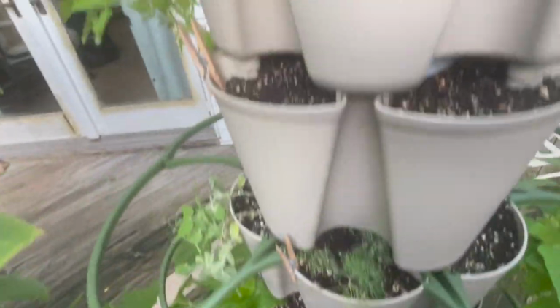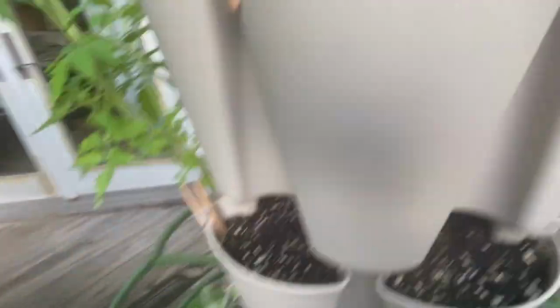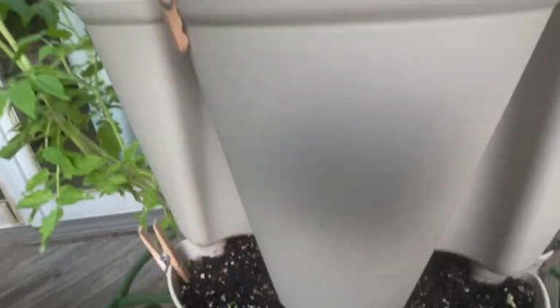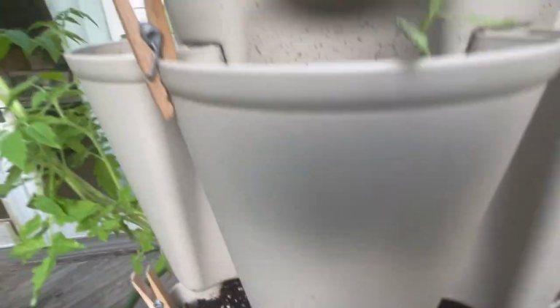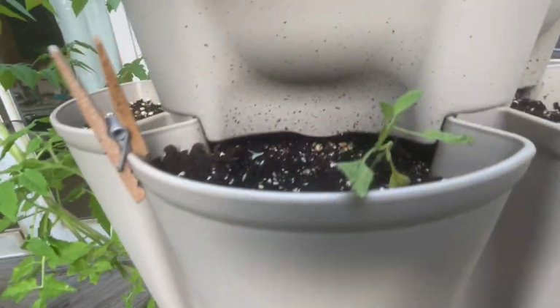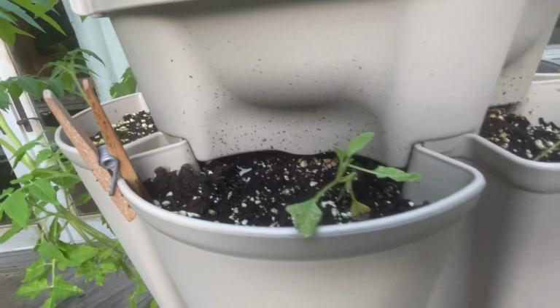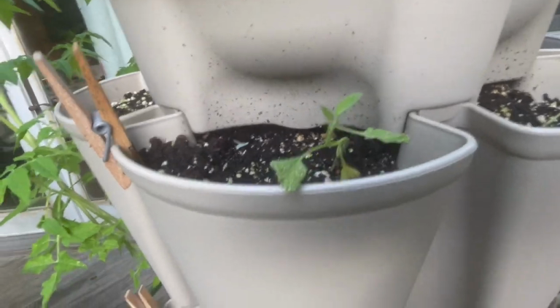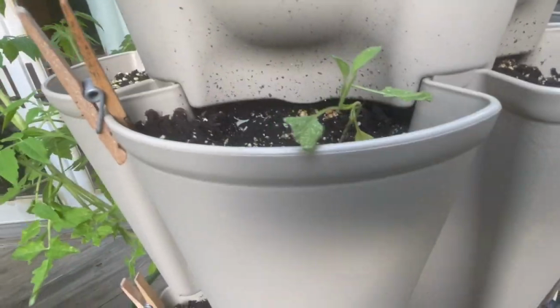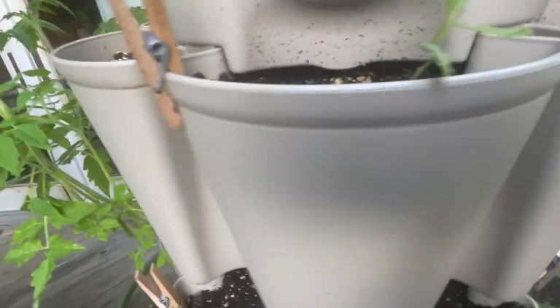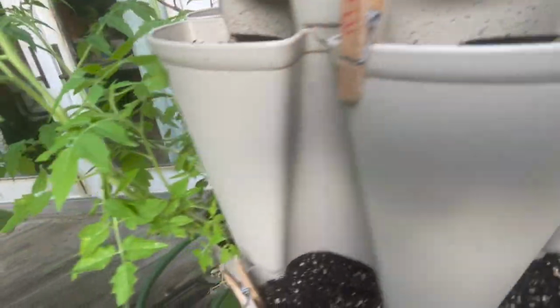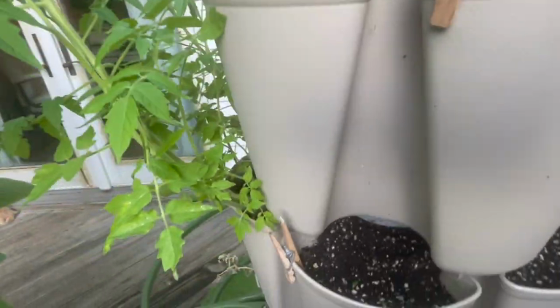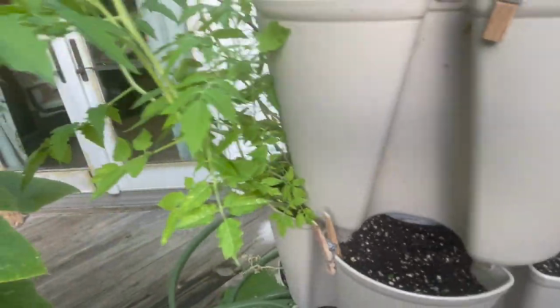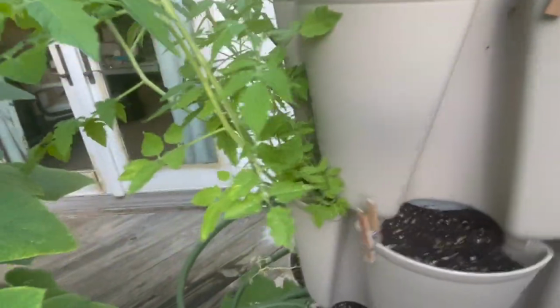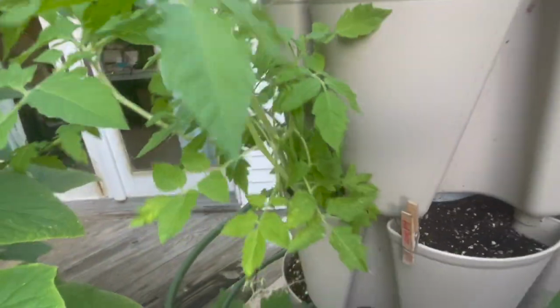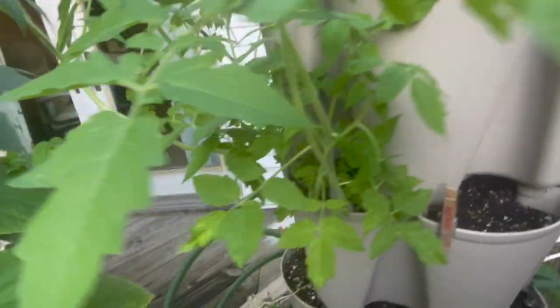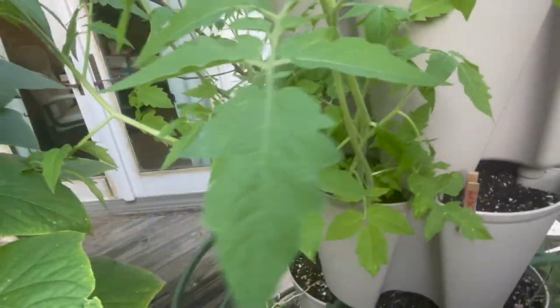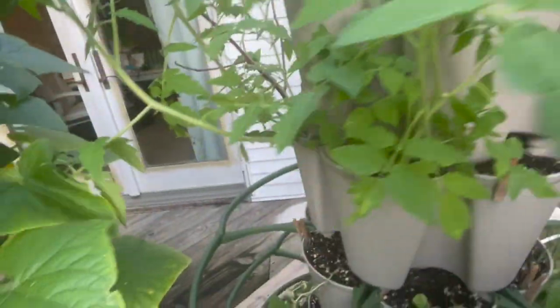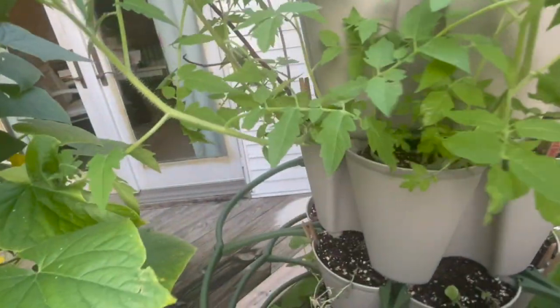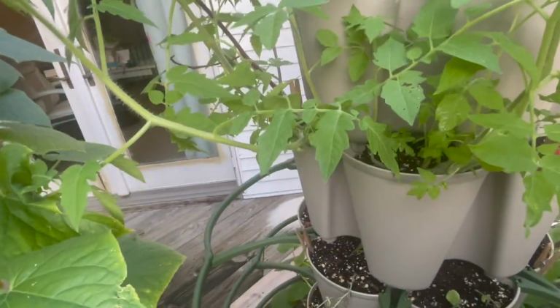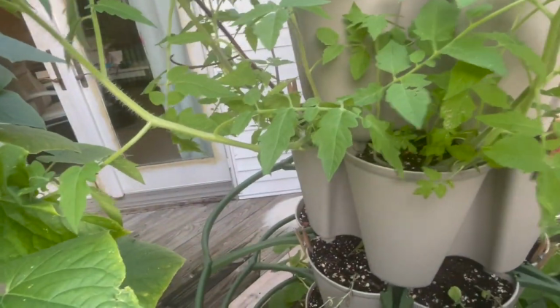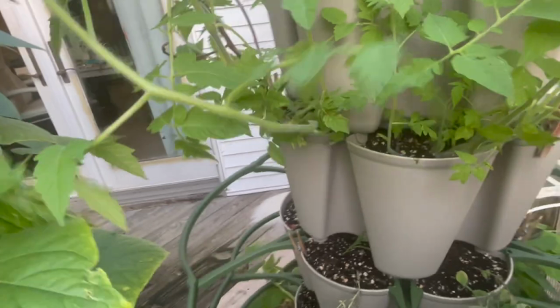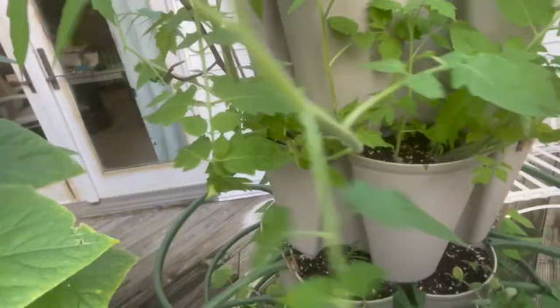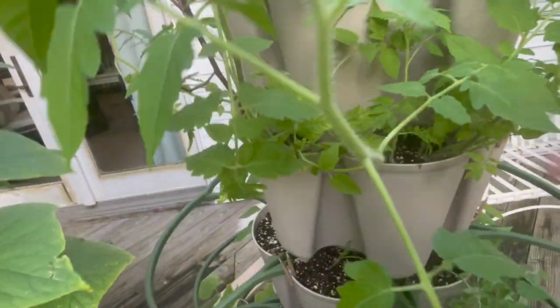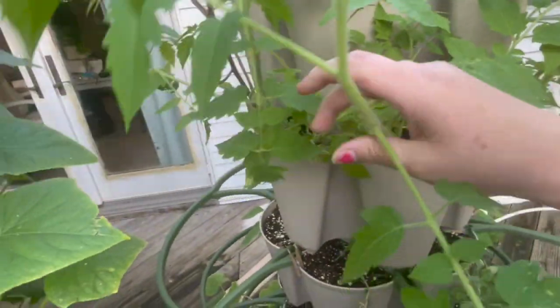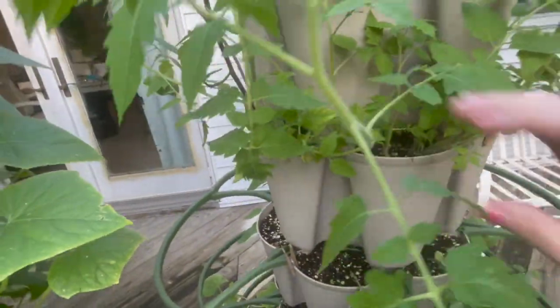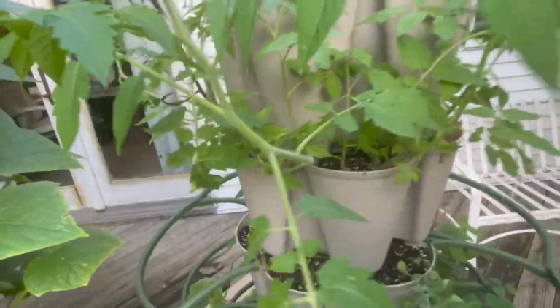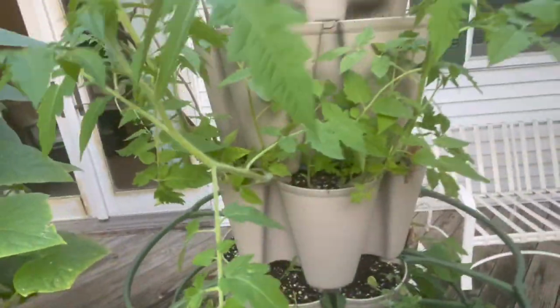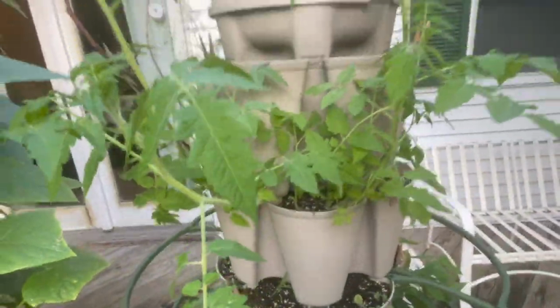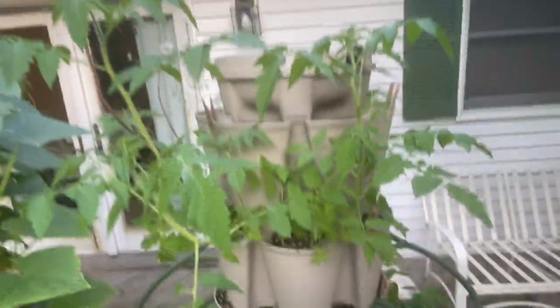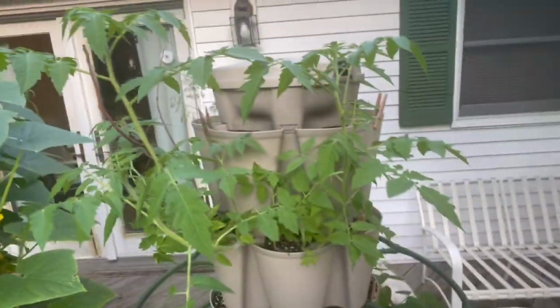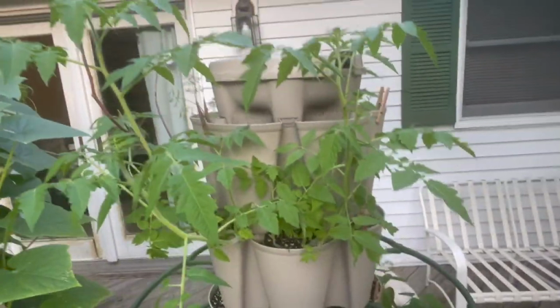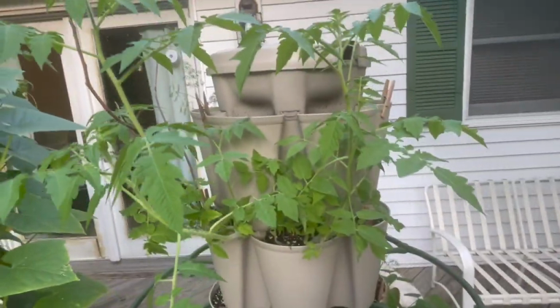There's some flowers over here, dill, and this is sage — I would call that not doing so well, but it's still hanging in there. And these are cherry tomatoes, so they are bursting out well.